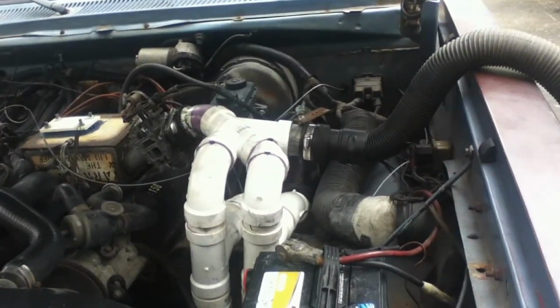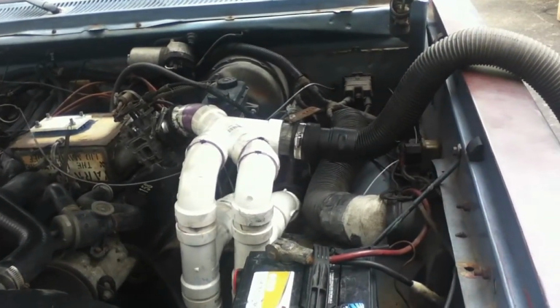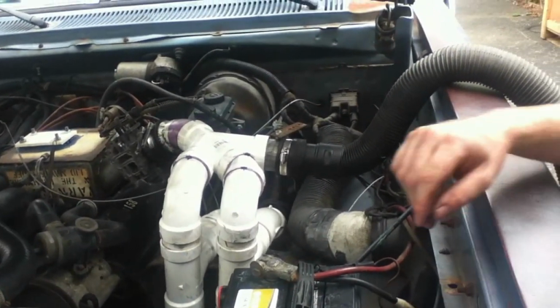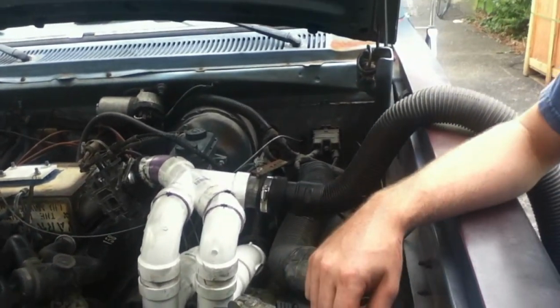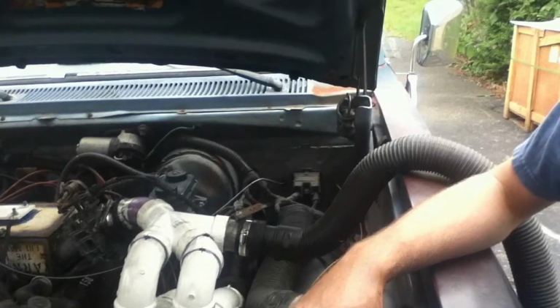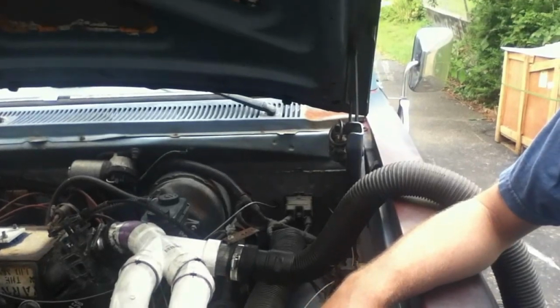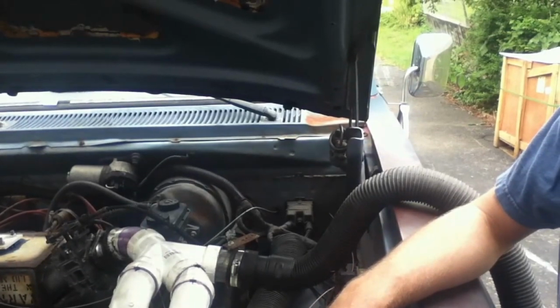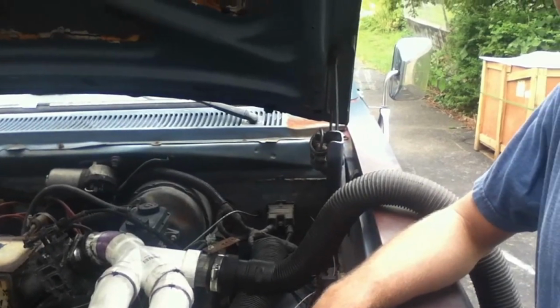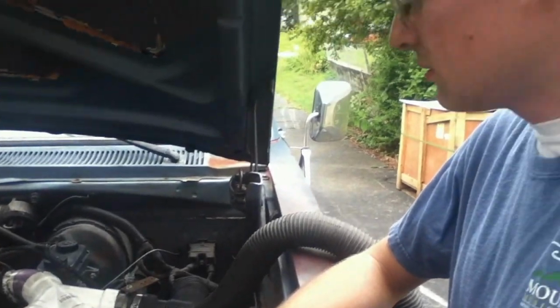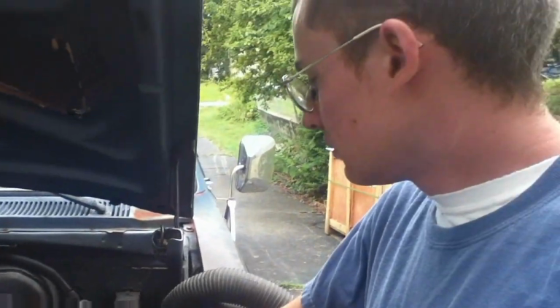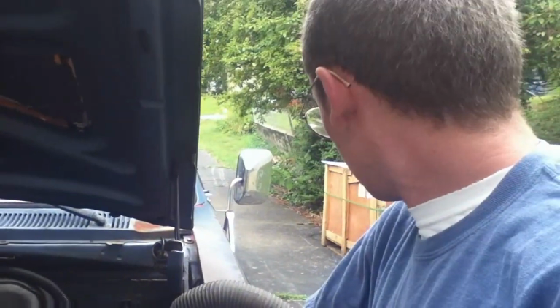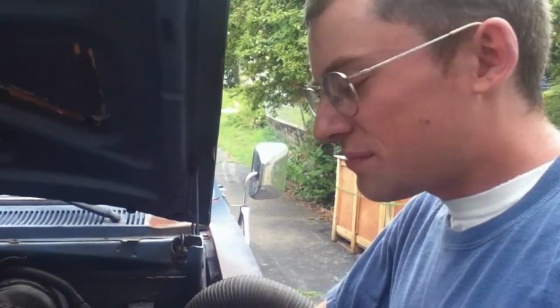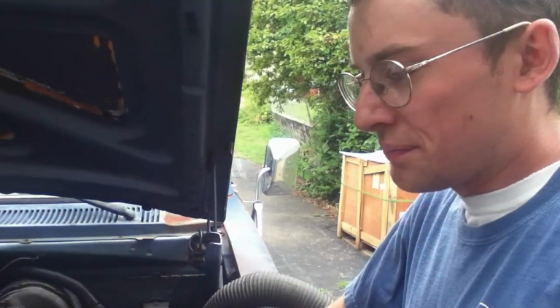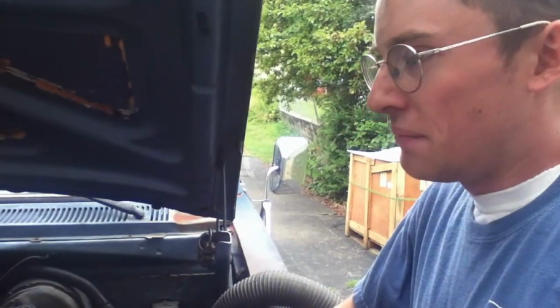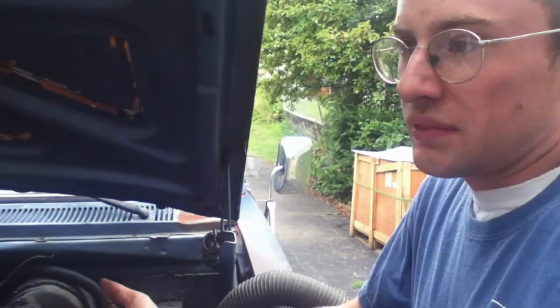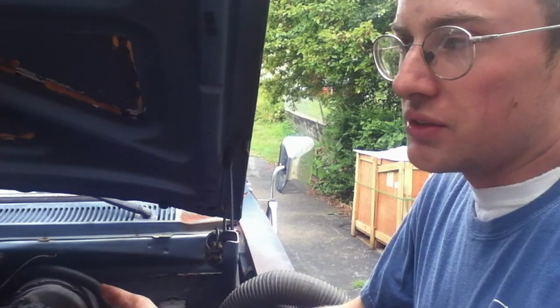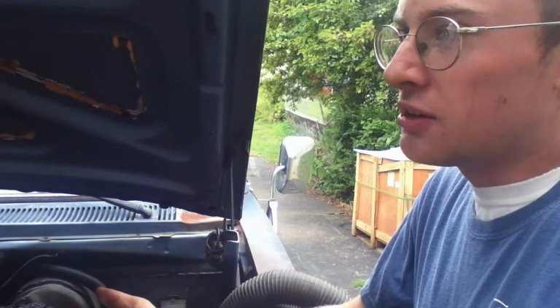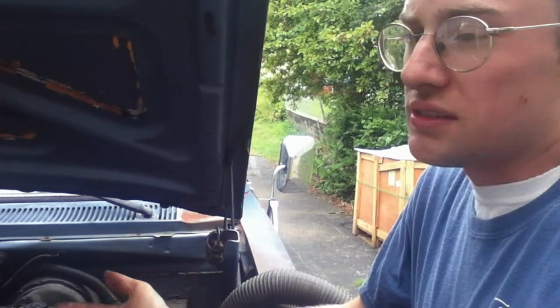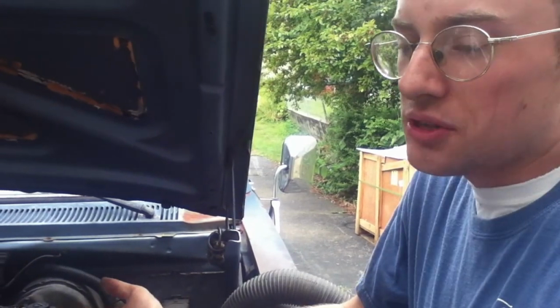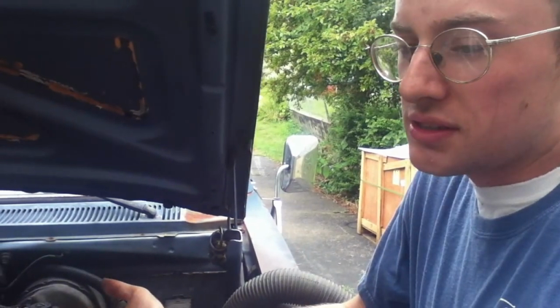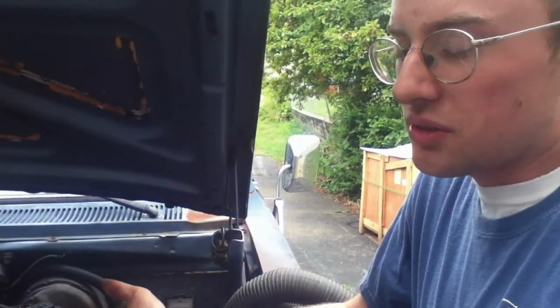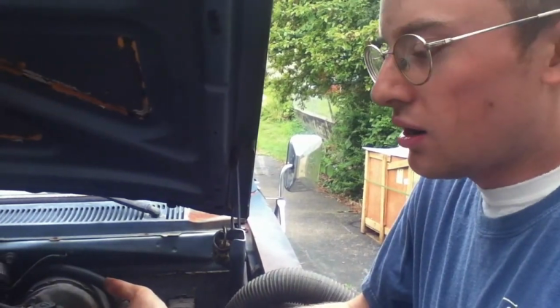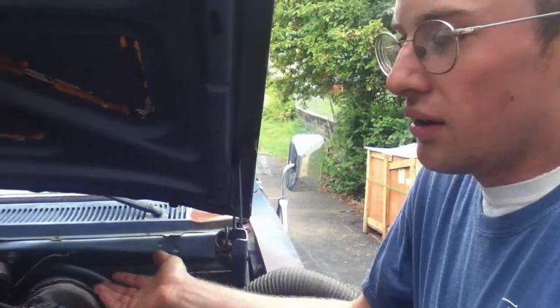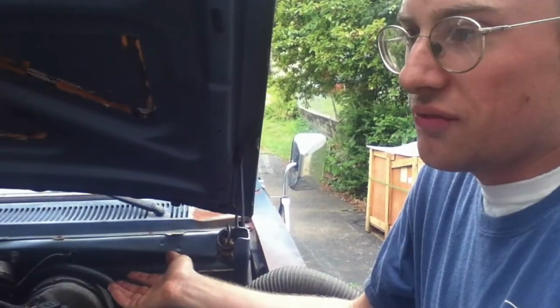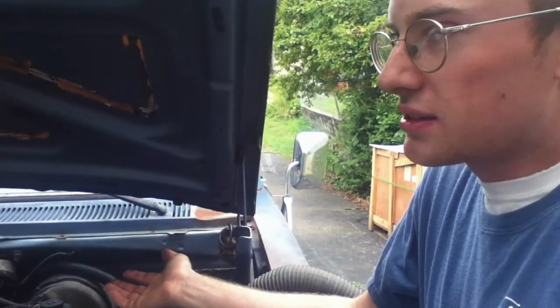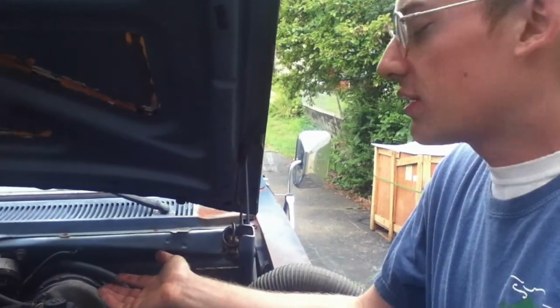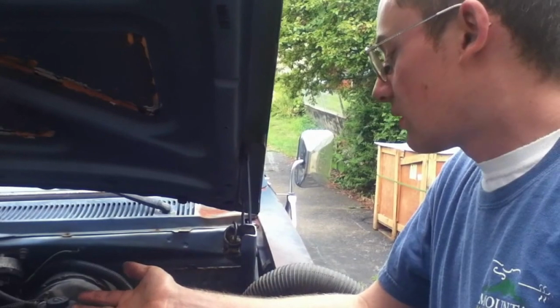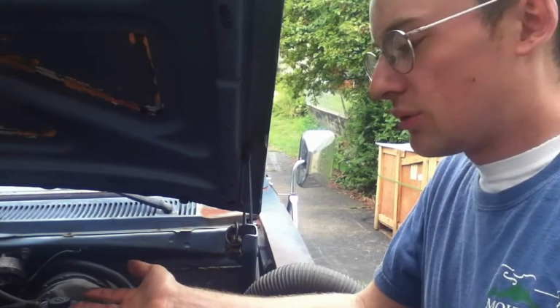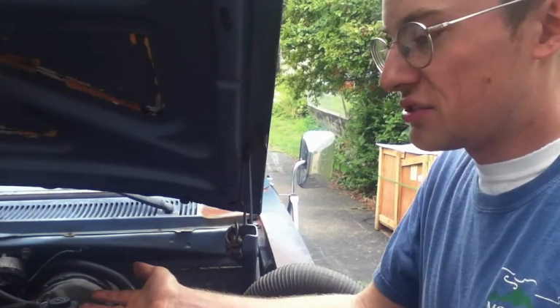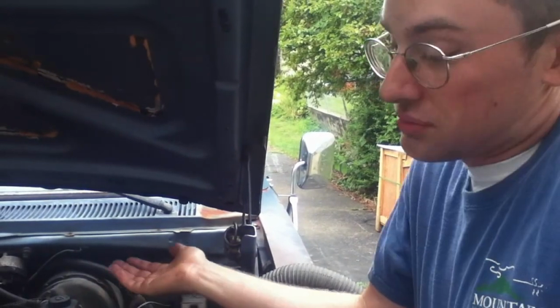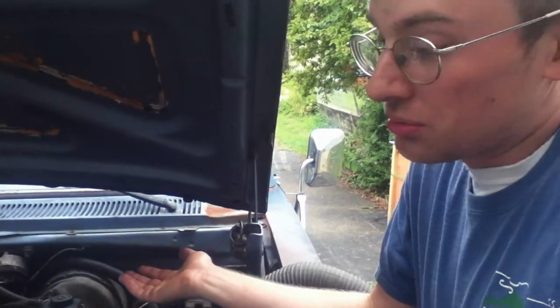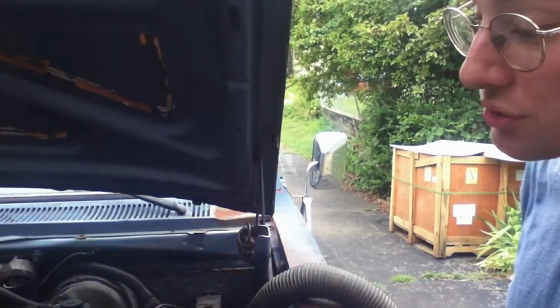Now some of you are probably wondering, is wood gas explosive? Isn't it going to hurt the shop vac? Well, they tell me it's not explosive unless it's mixed with air. The shop vac hasn't exploded yet, and I've run a lot of wood gas through it, so who knows.